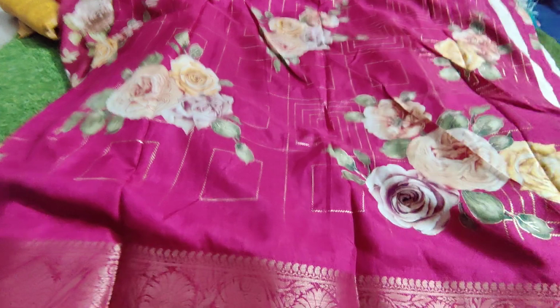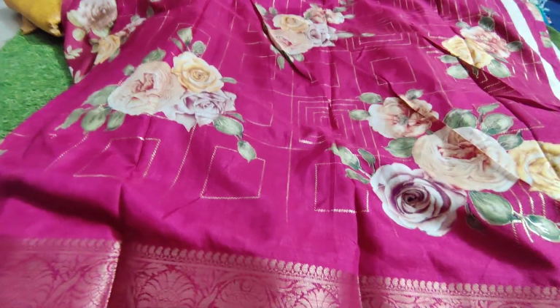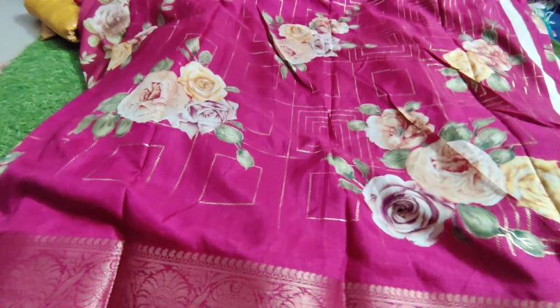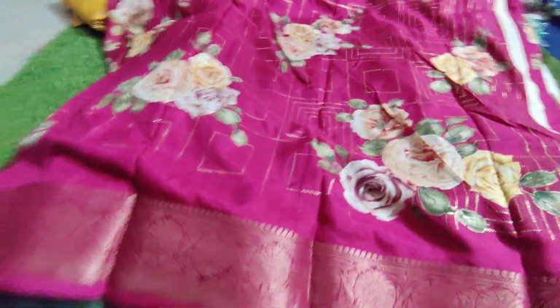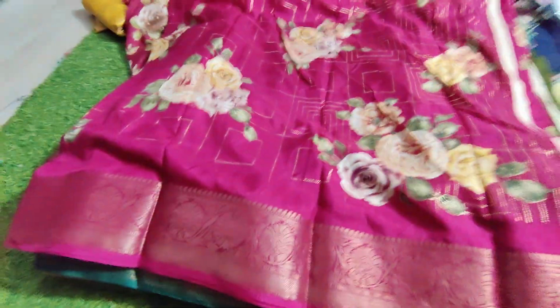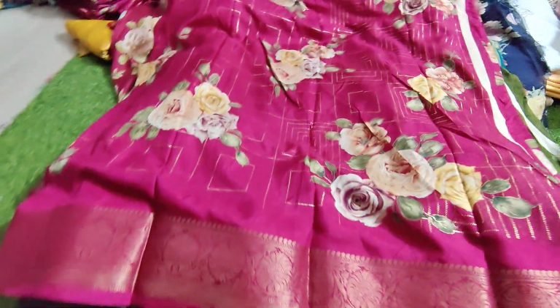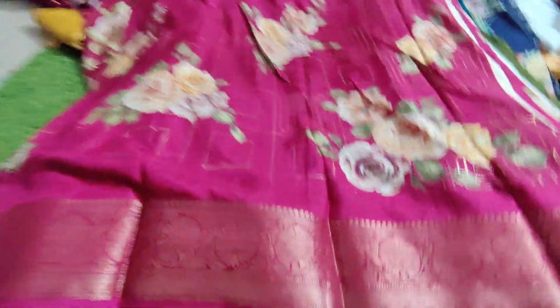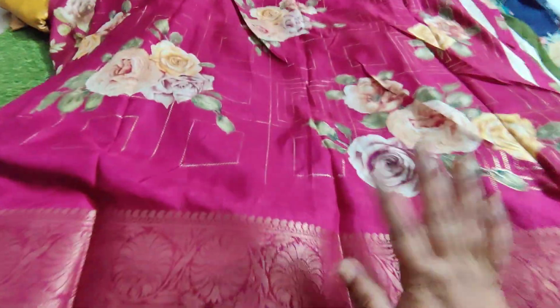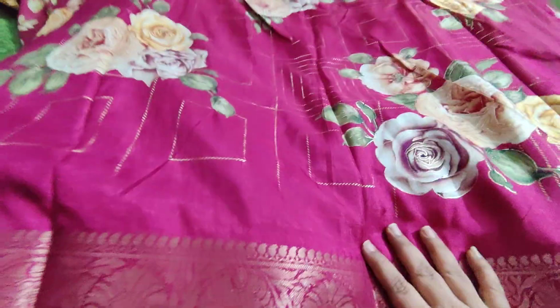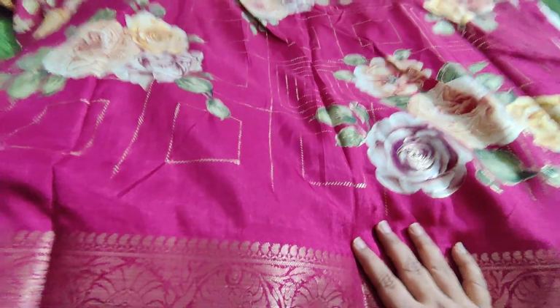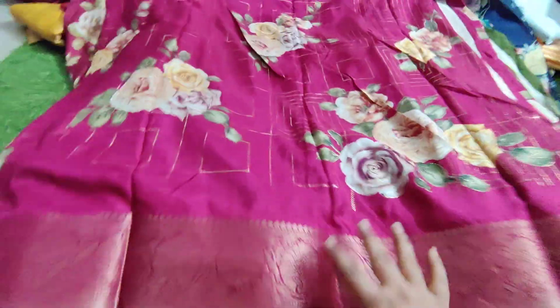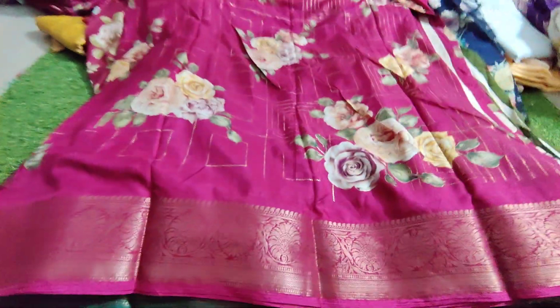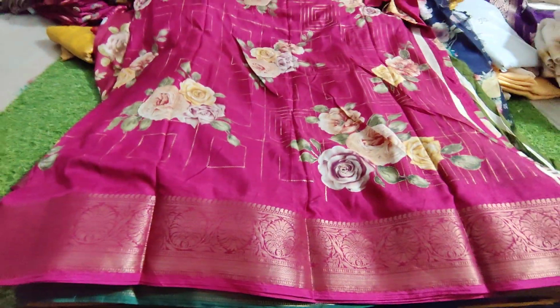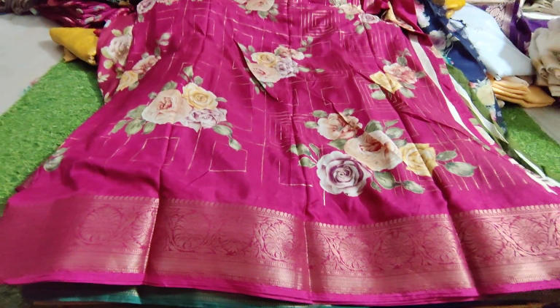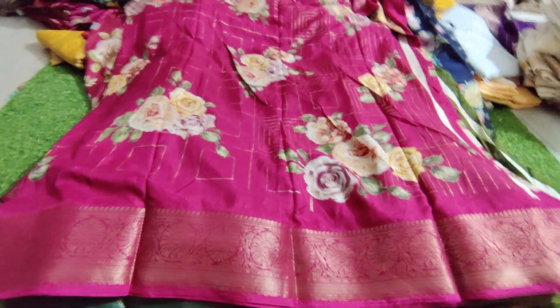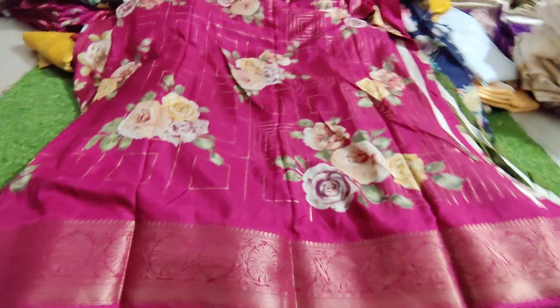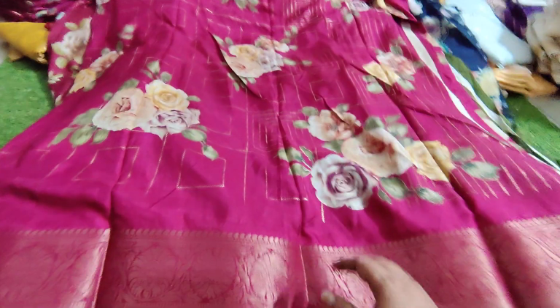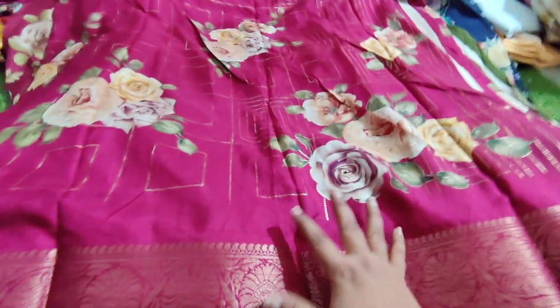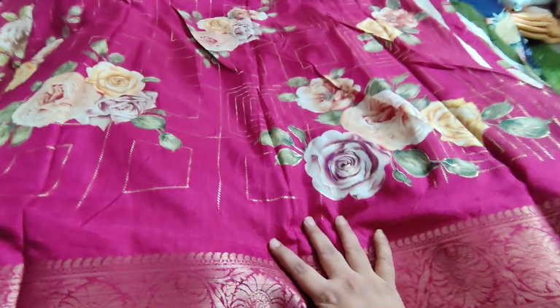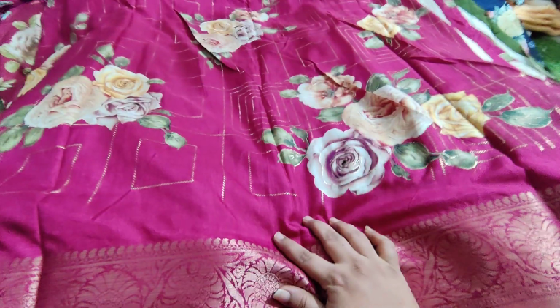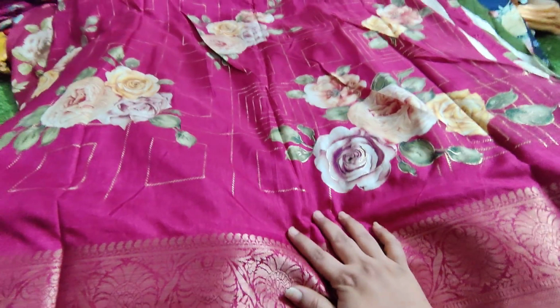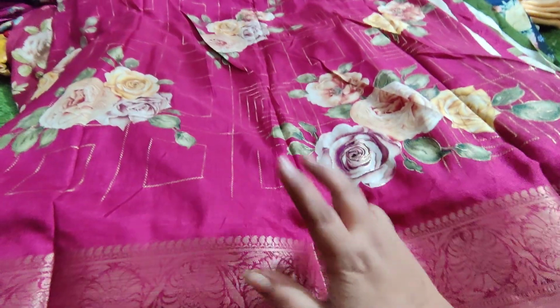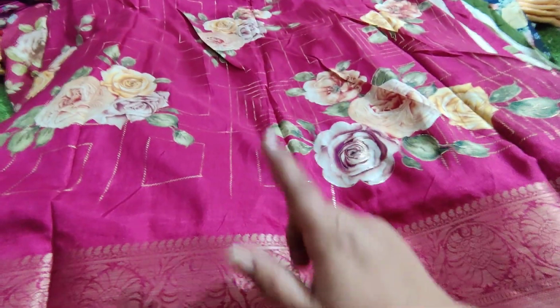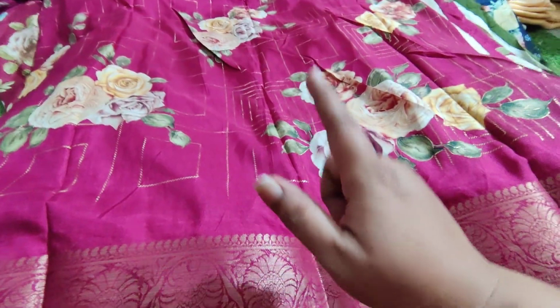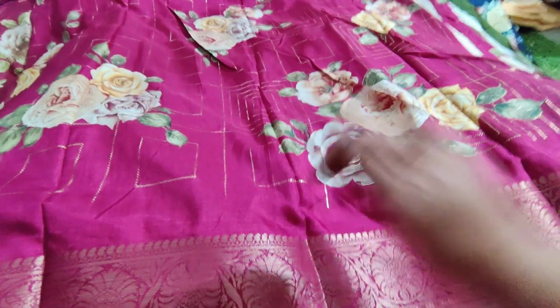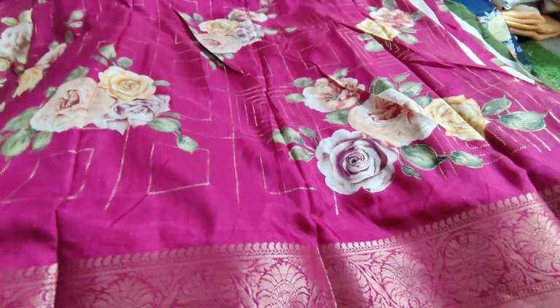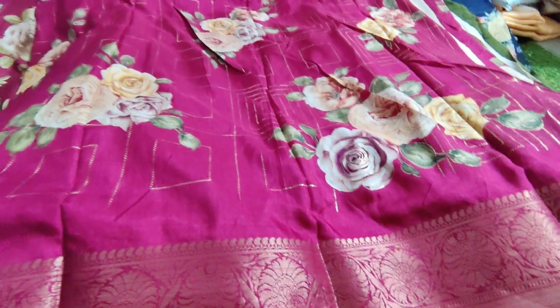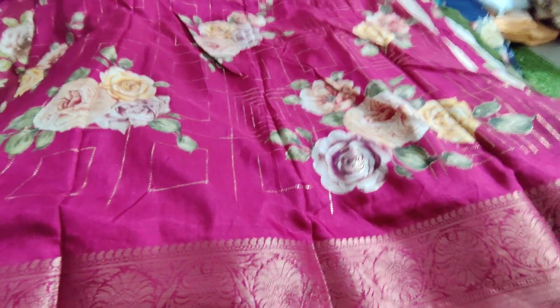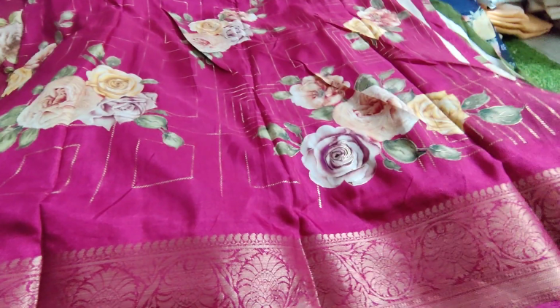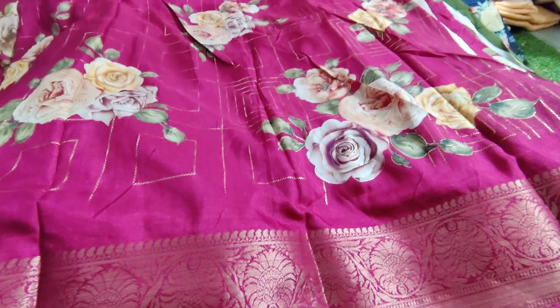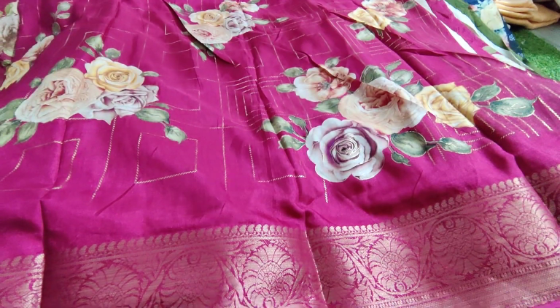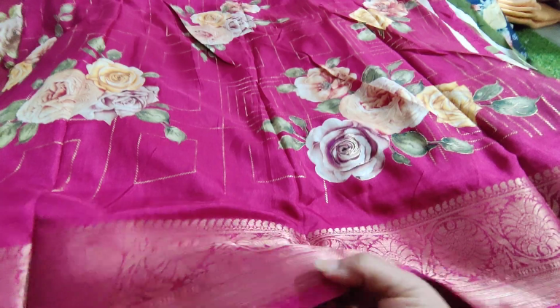Welcome to Shreemalika Stalku Channel. Today we have a beautiful collection of pure branded dola silk sarees — some with foil prints and double borders.